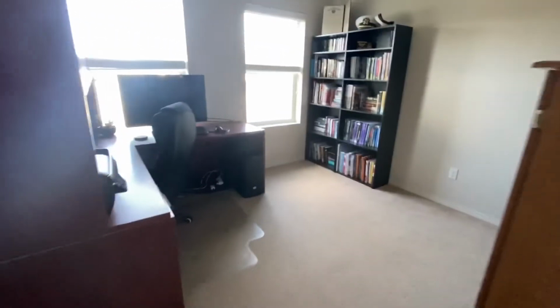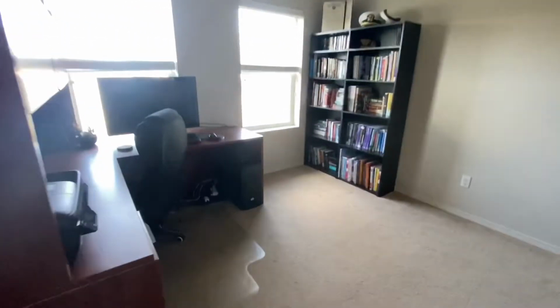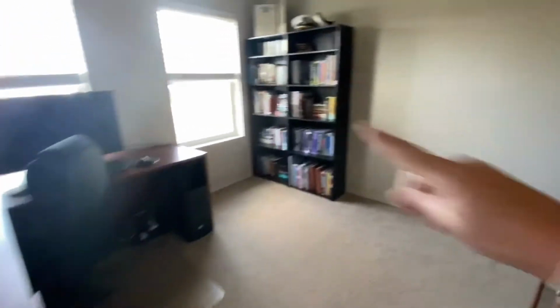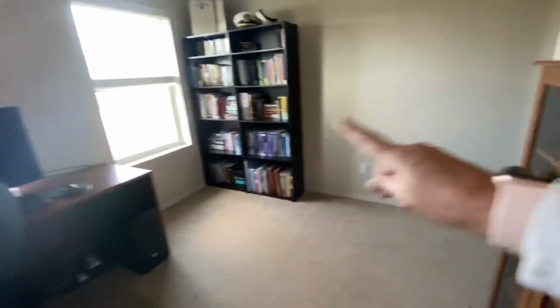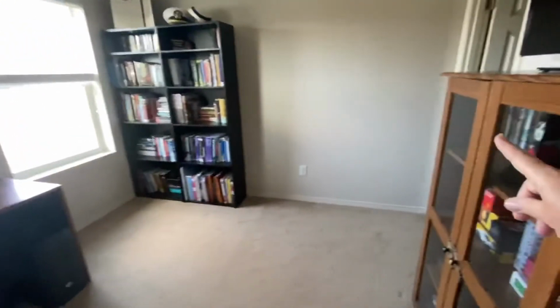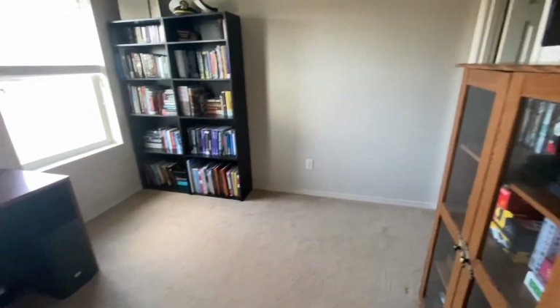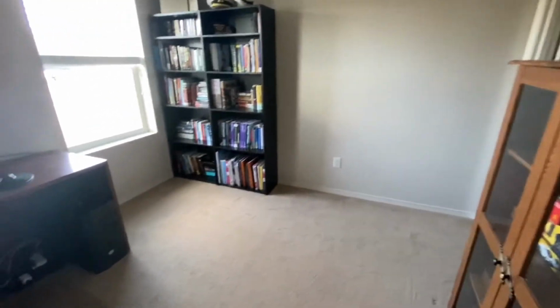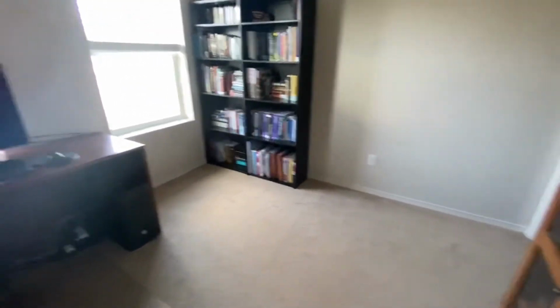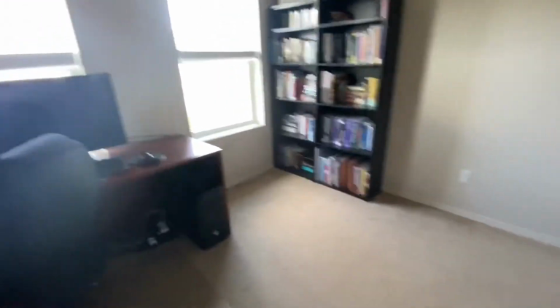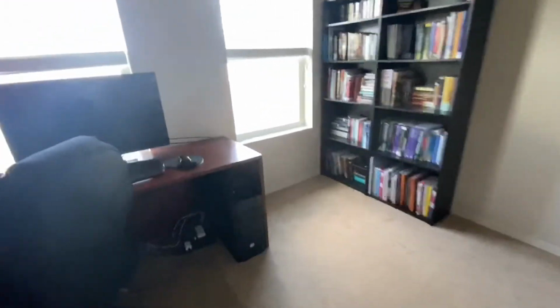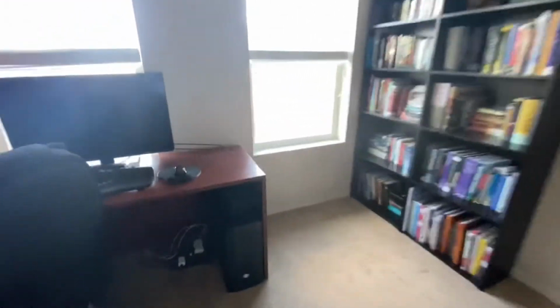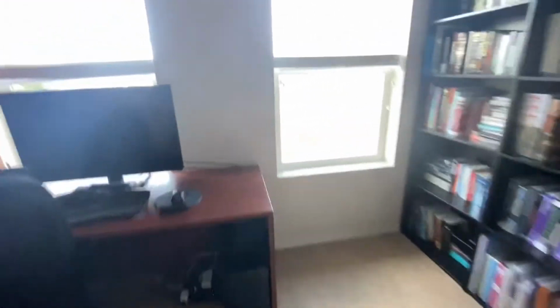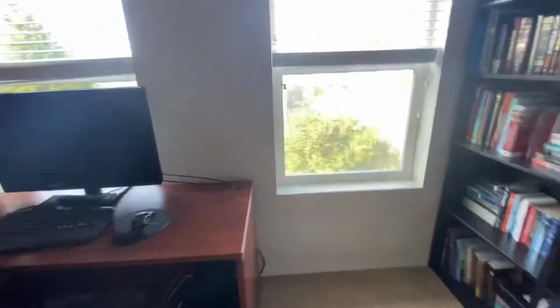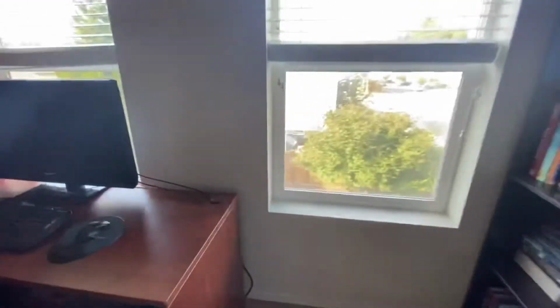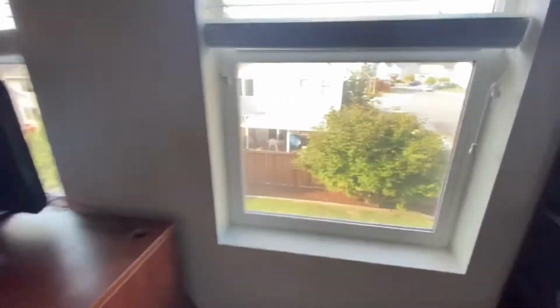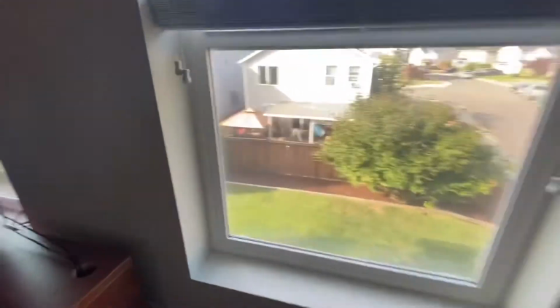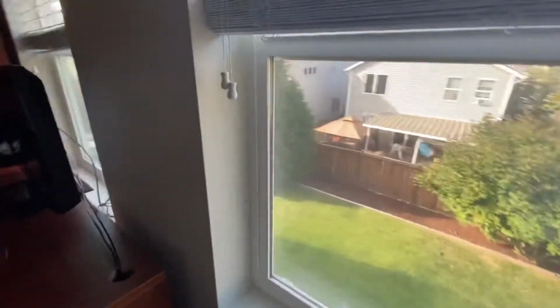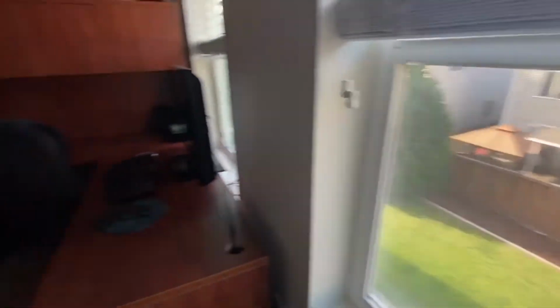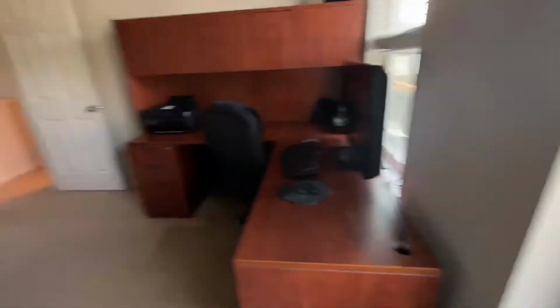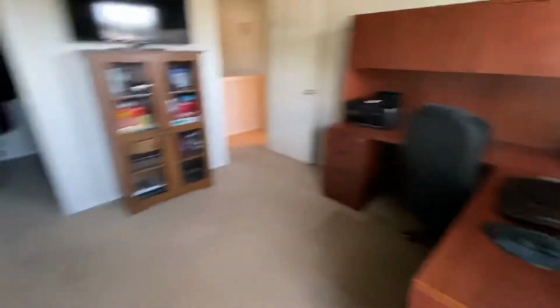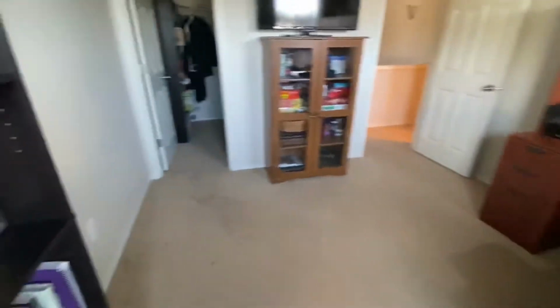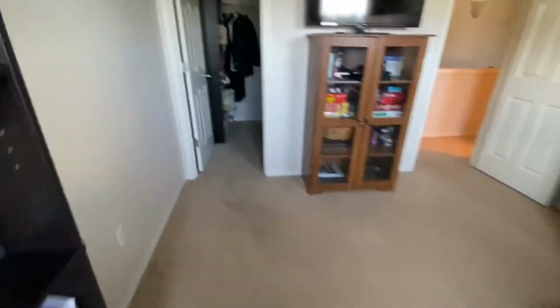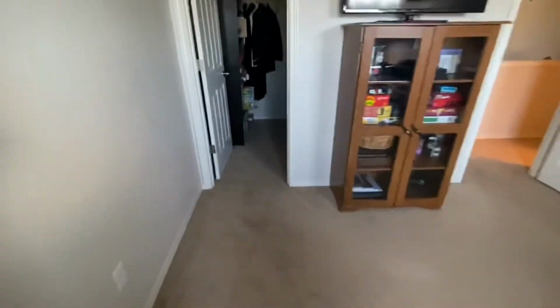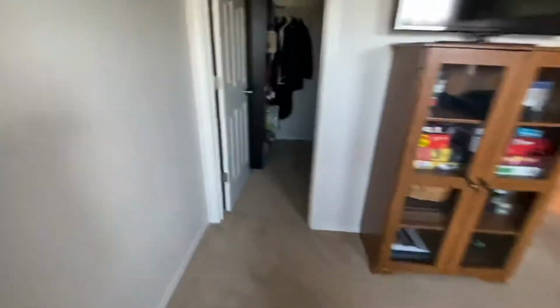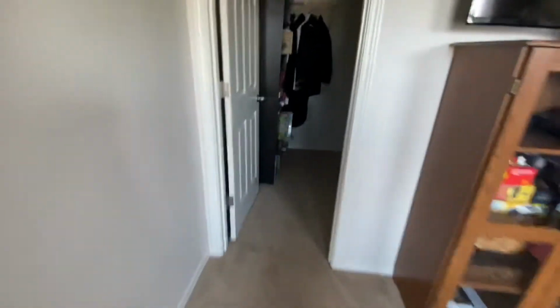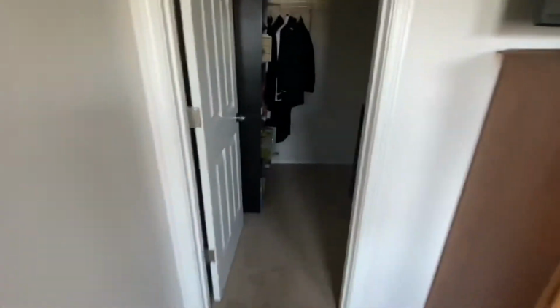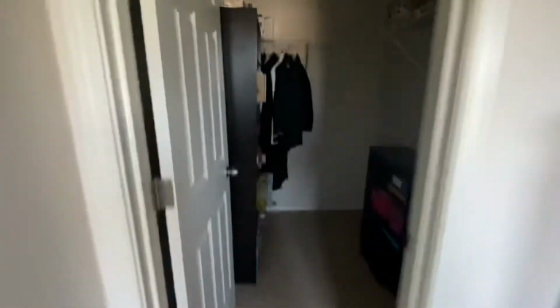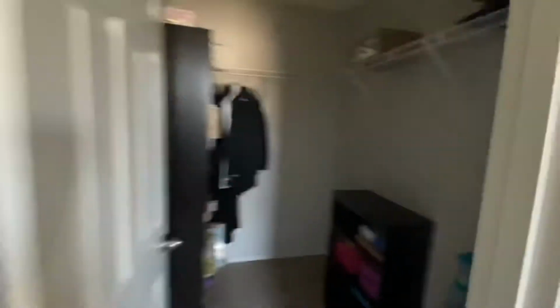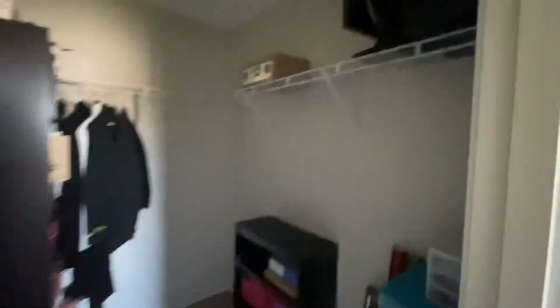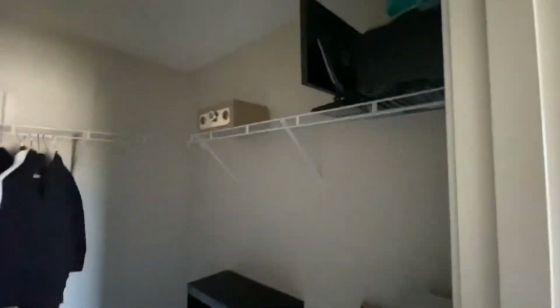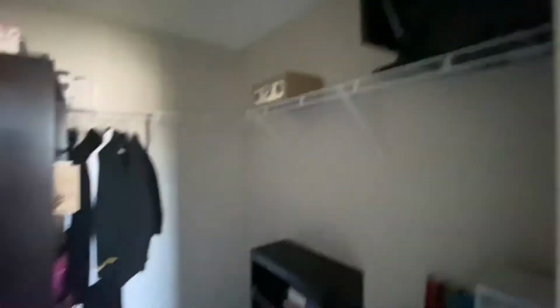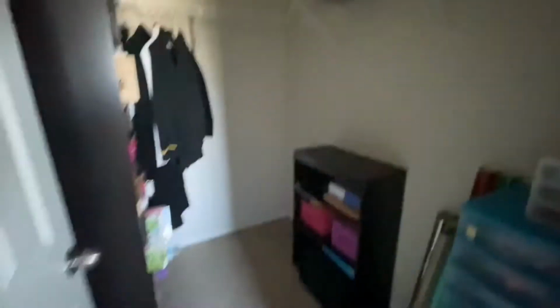The last bedroom is being used as an office but it is a nice-size bedroom — really big headboard wall, you could go either way. This room also has a walk-in closet and it's a very nice size closet.